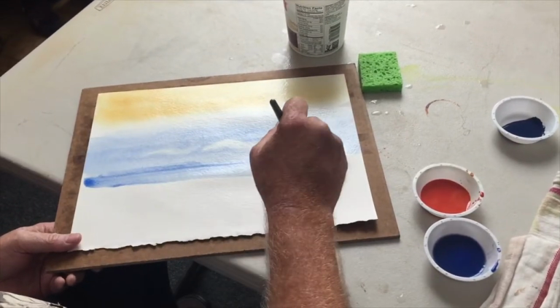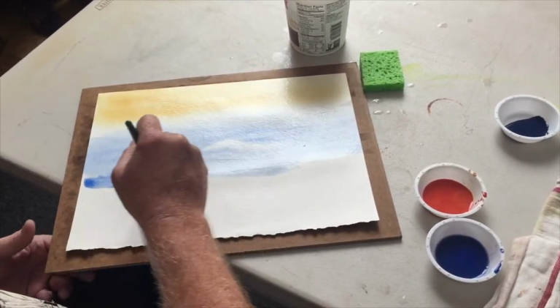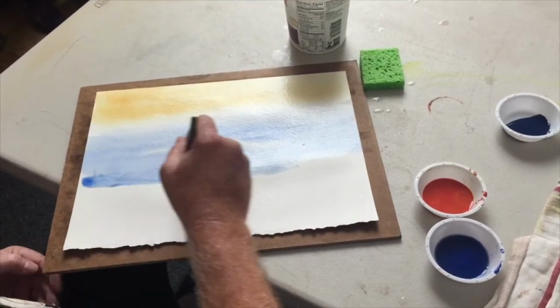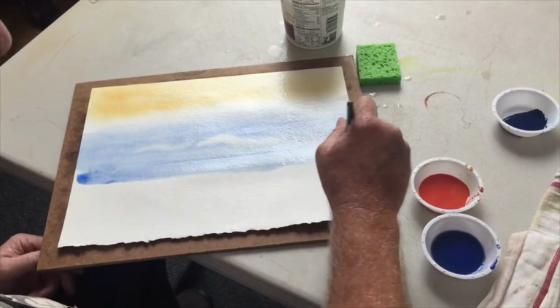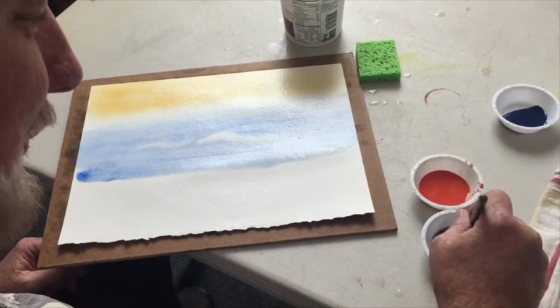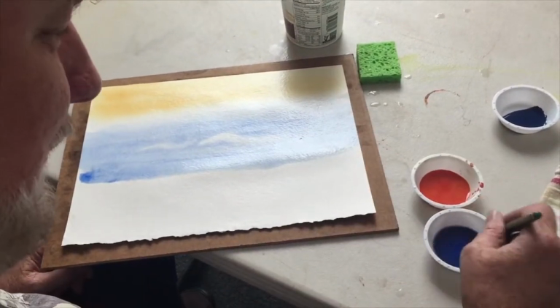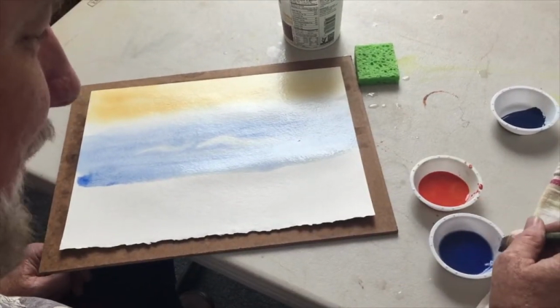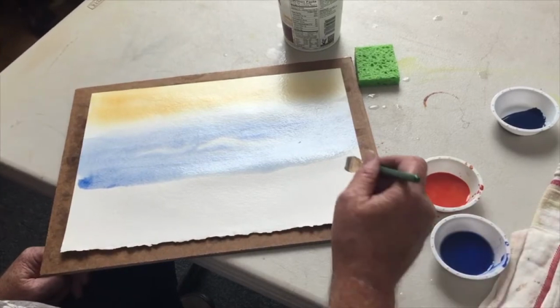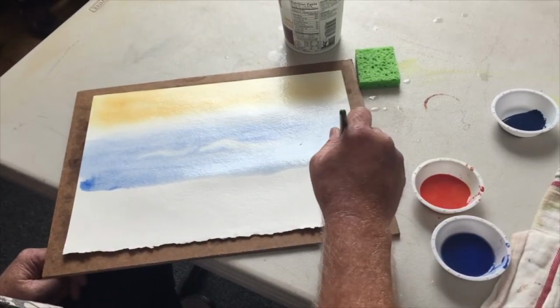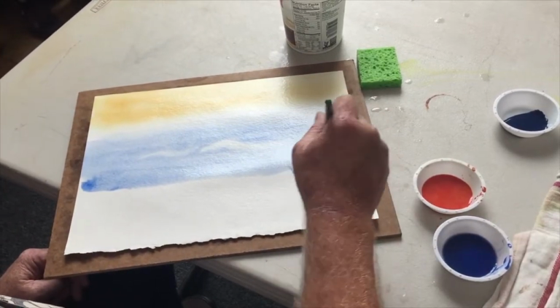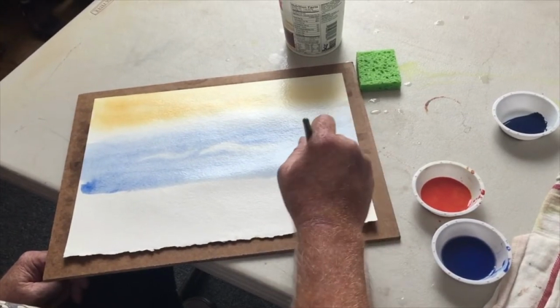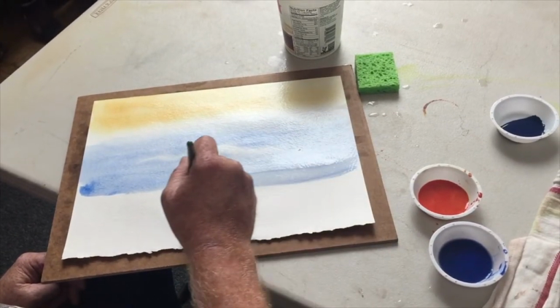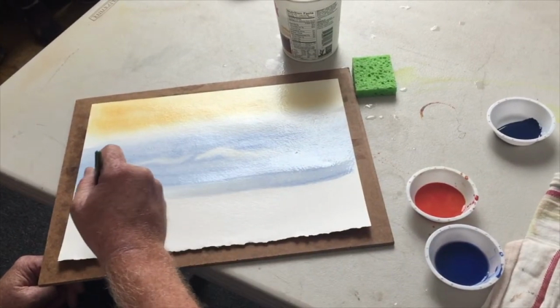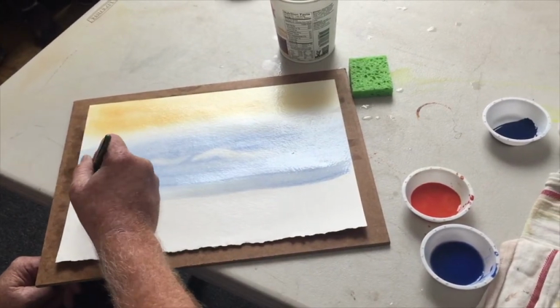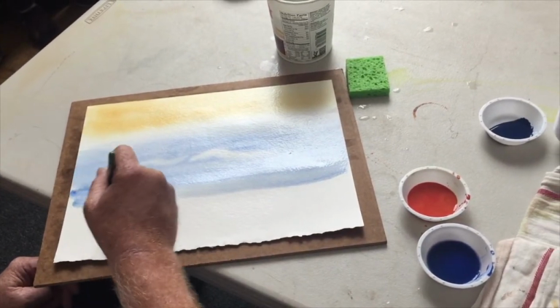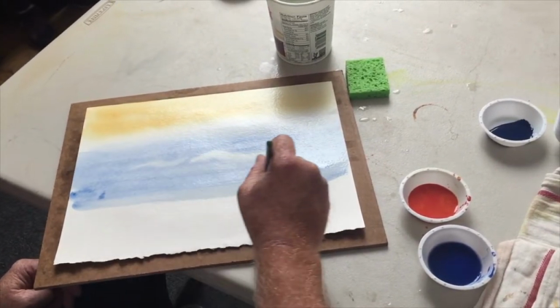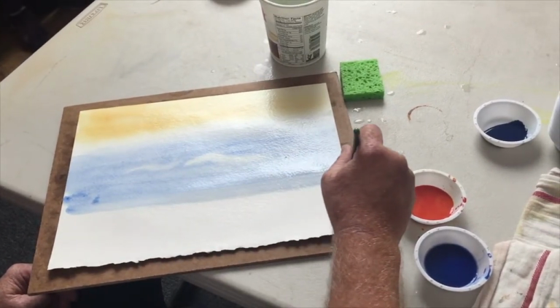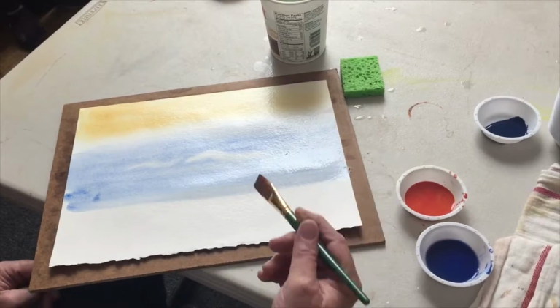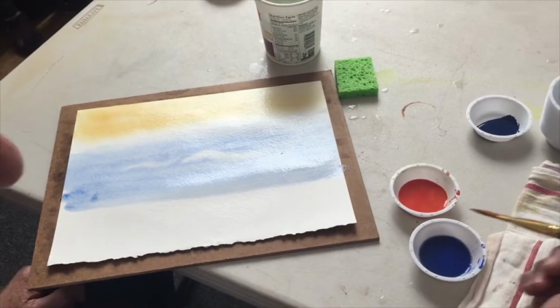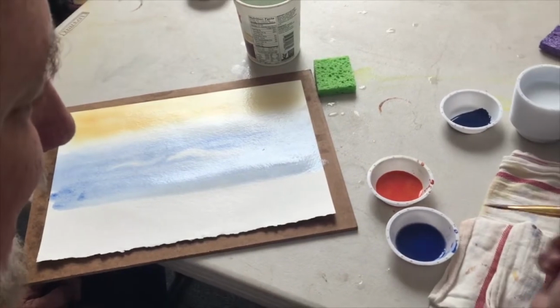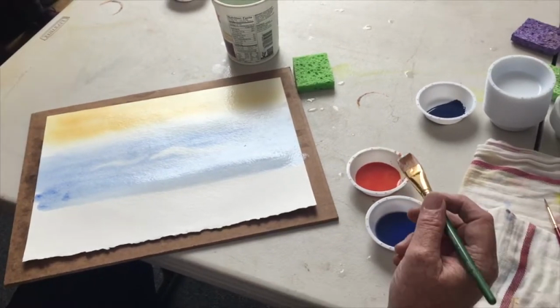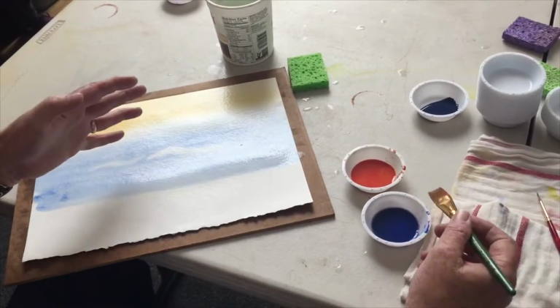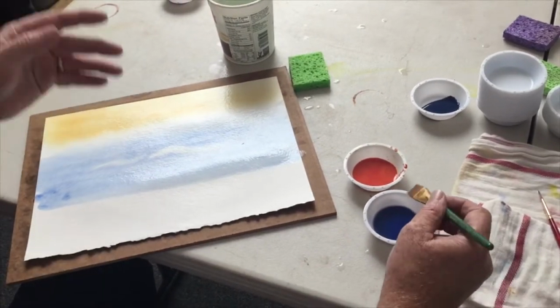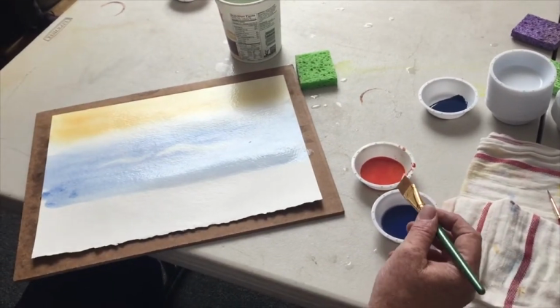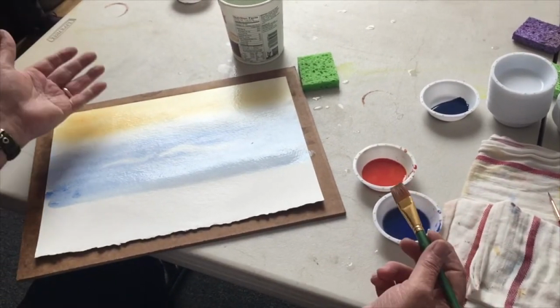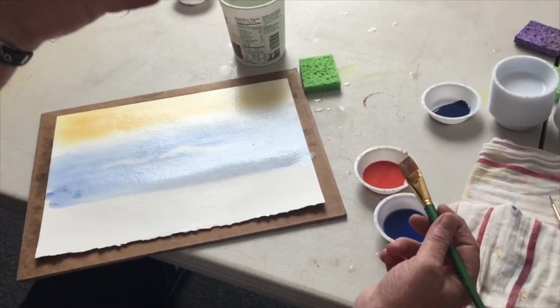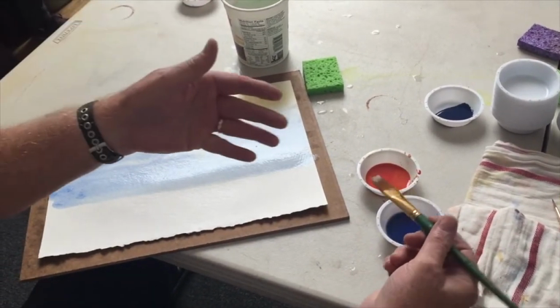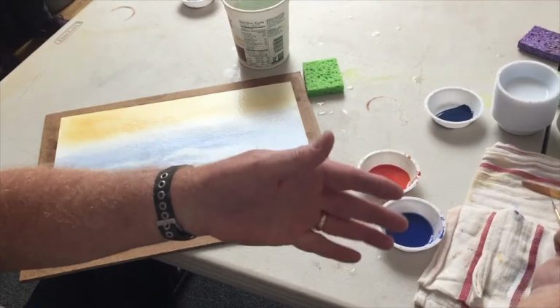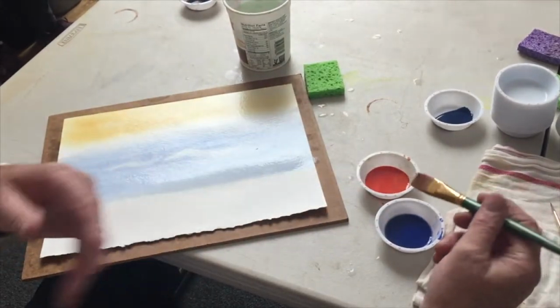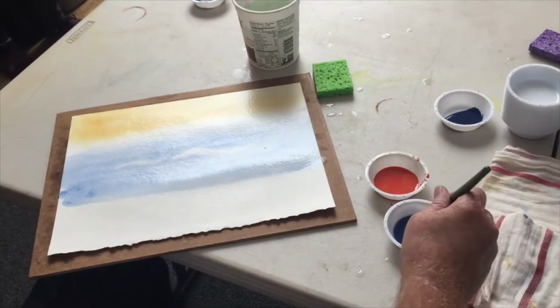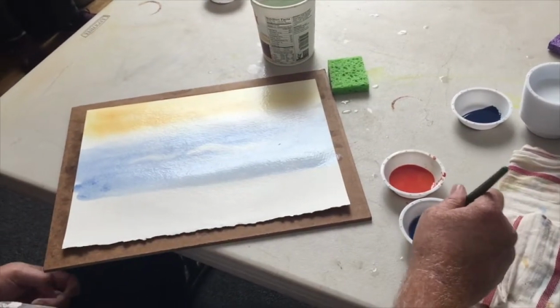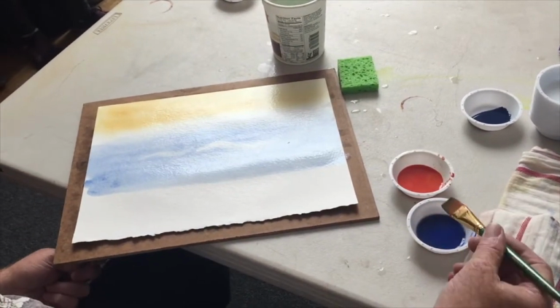We're going to let that dry, so don't get it too wet. When it's dry enough — just like we did yesterday — I want to layer in some turquoise, and you'll see what happens. It's beautiful.